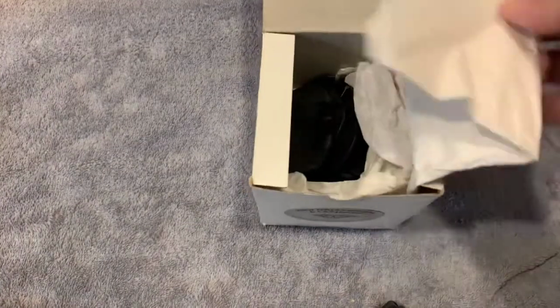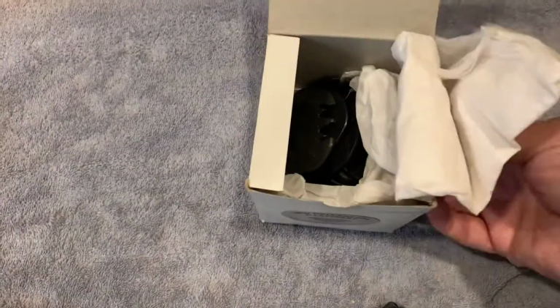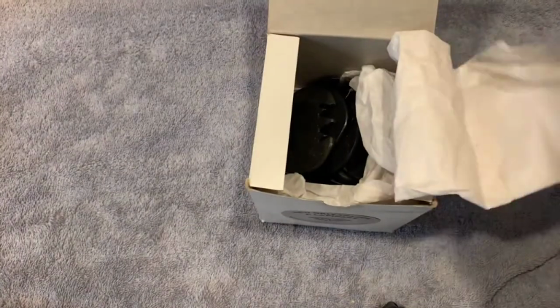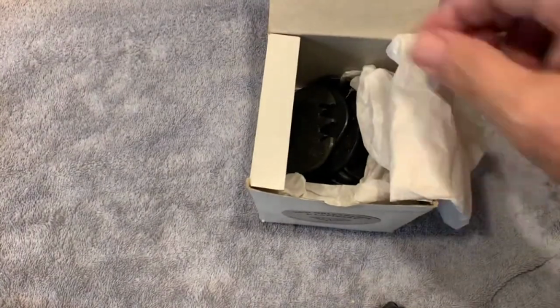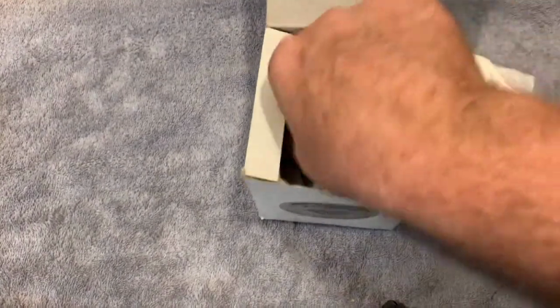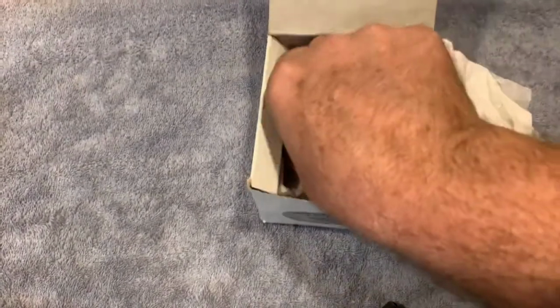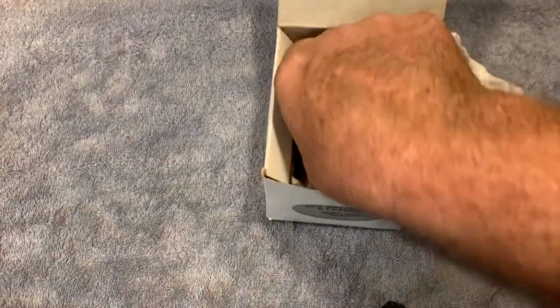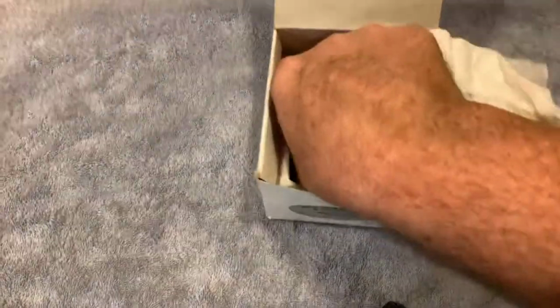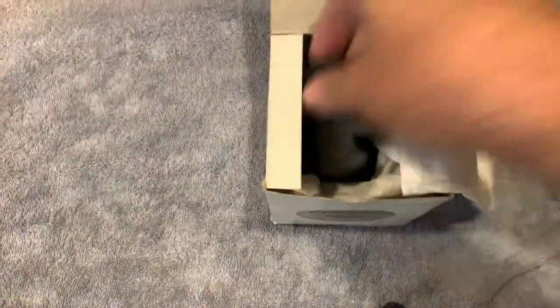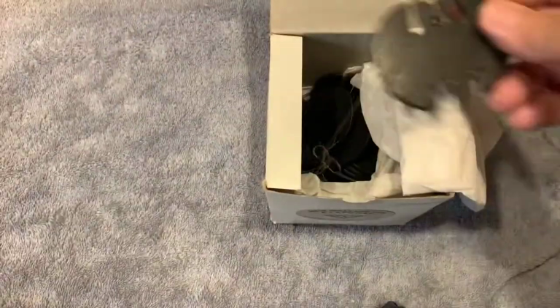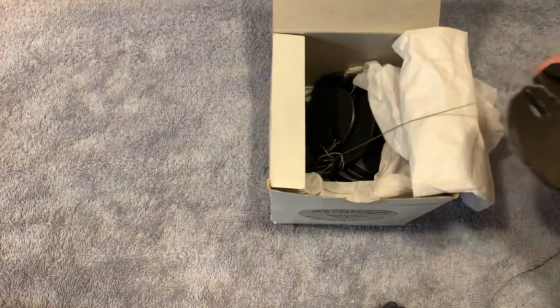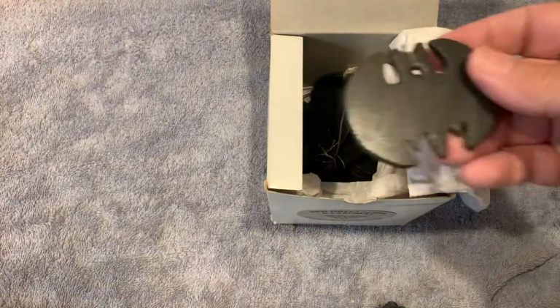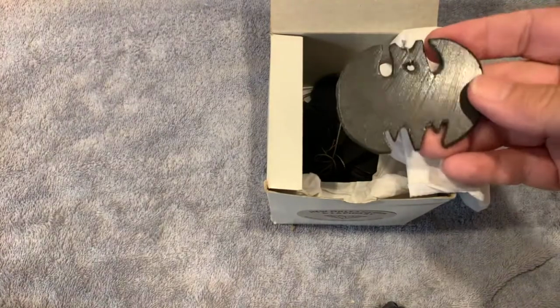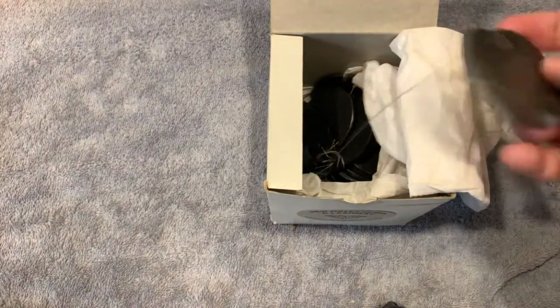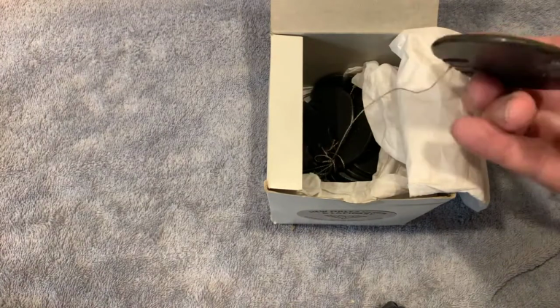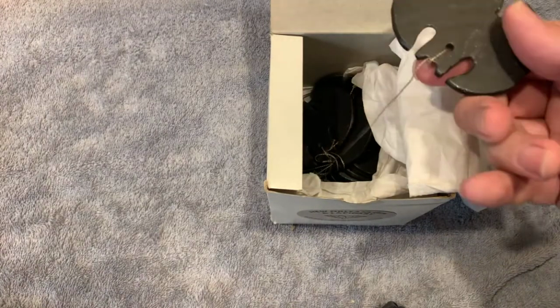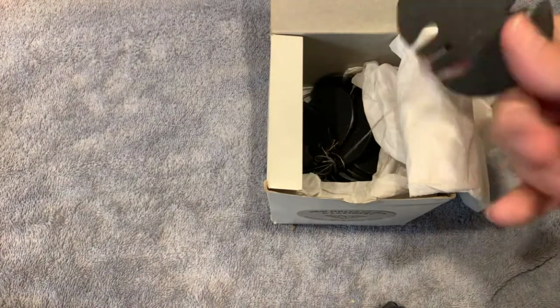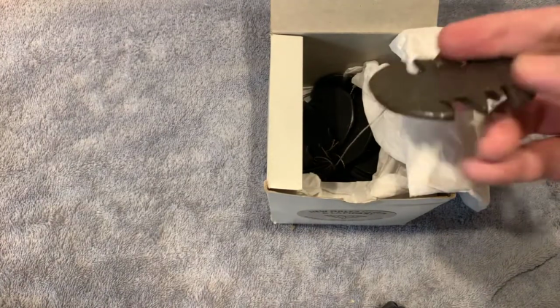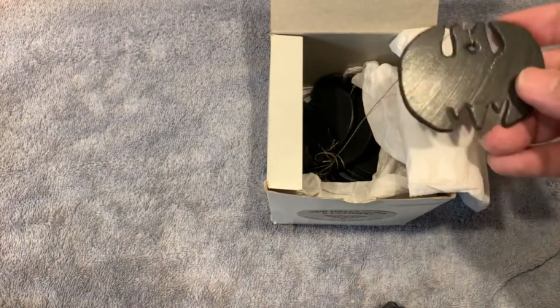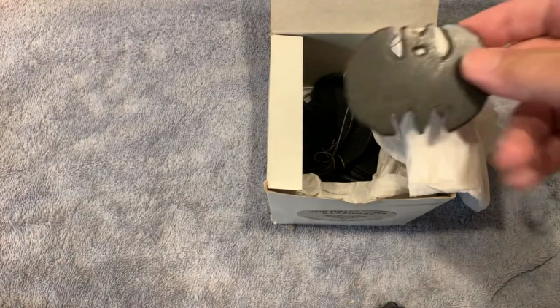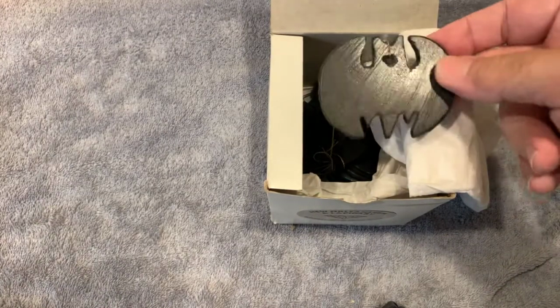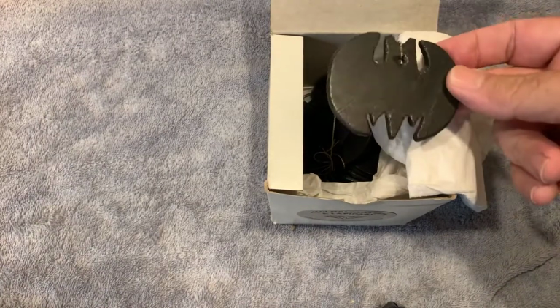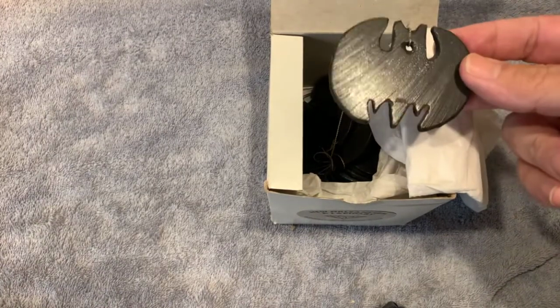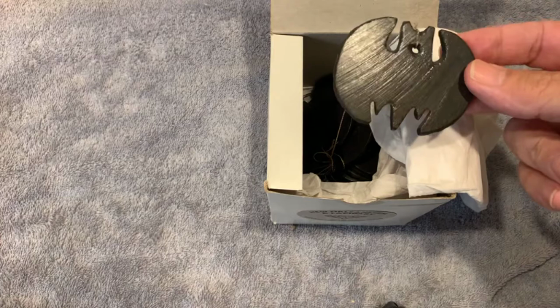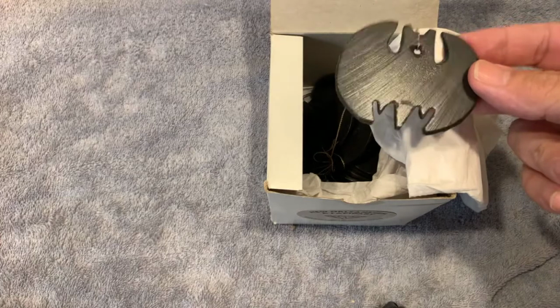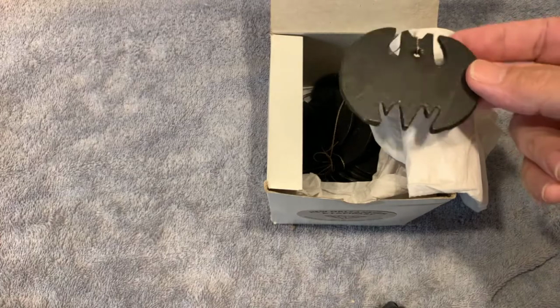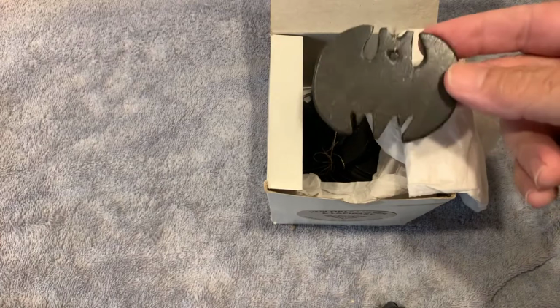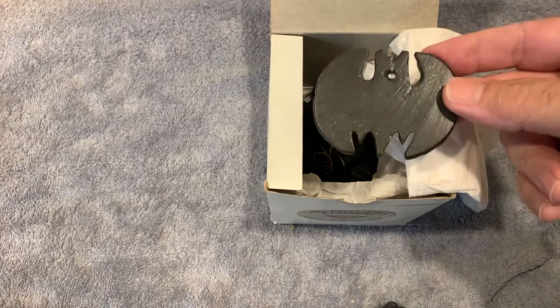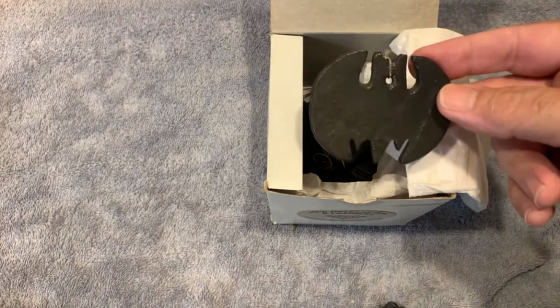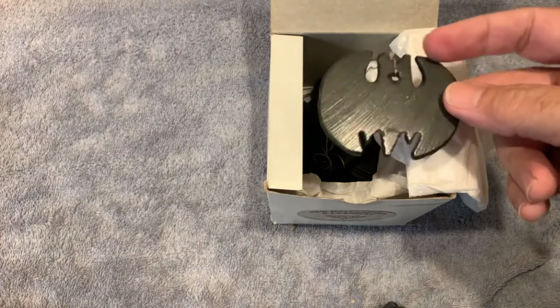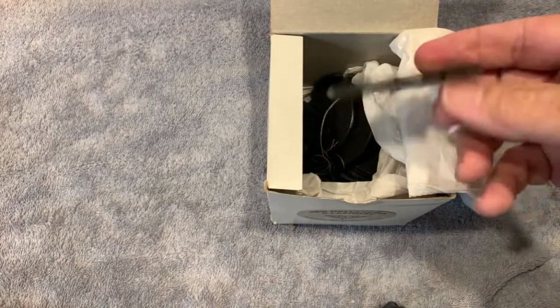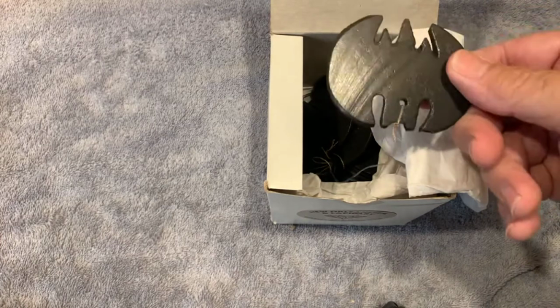I didn't know either. It looks like possibly a bat wind chime, I would imagine. It's the only thing it could be, but it's in a tangled mess. So I said, I'll give you two bucks for it. She said, that's fine. So I took it.